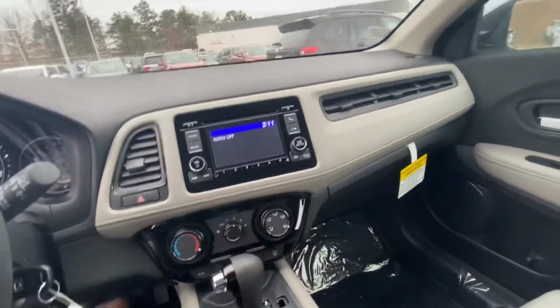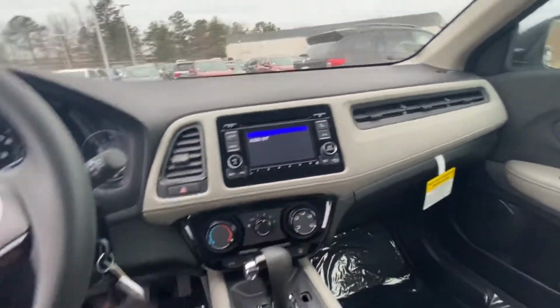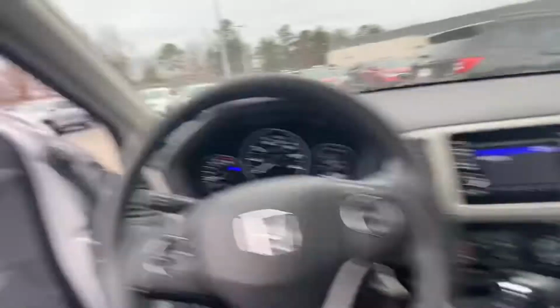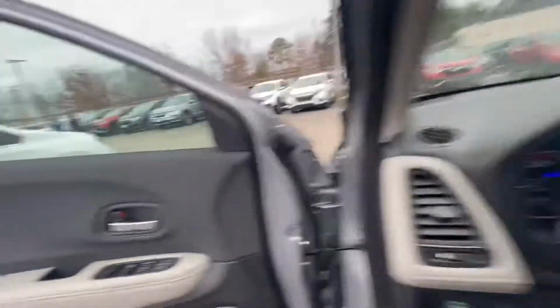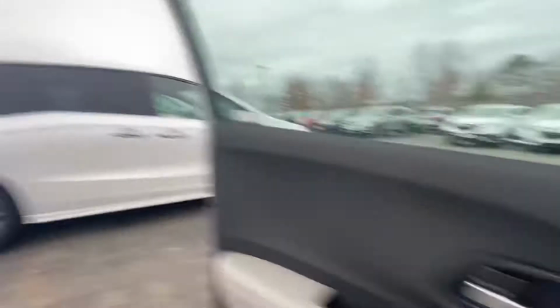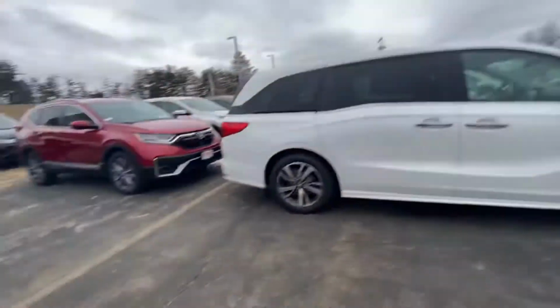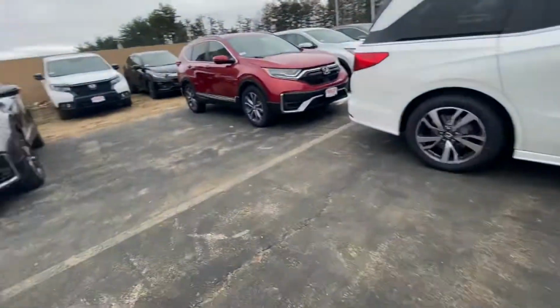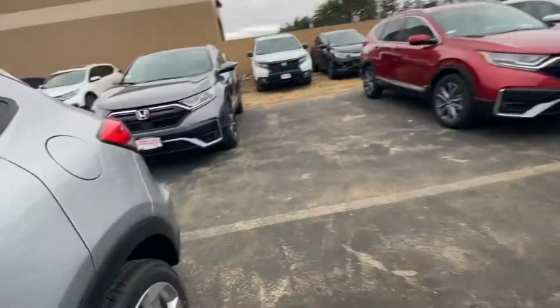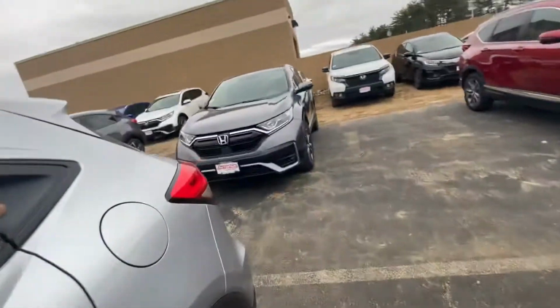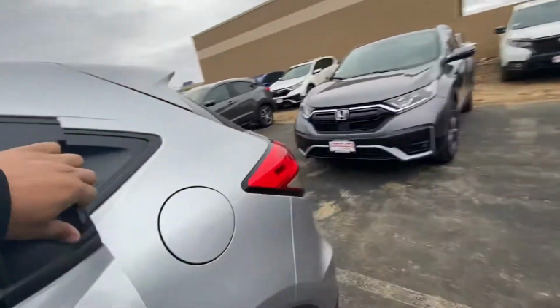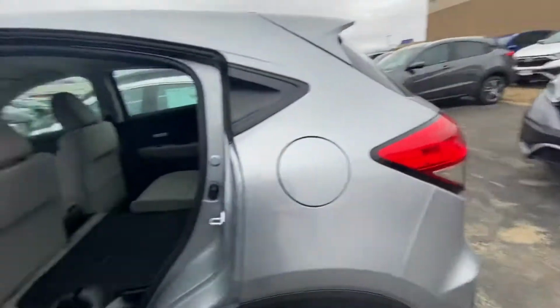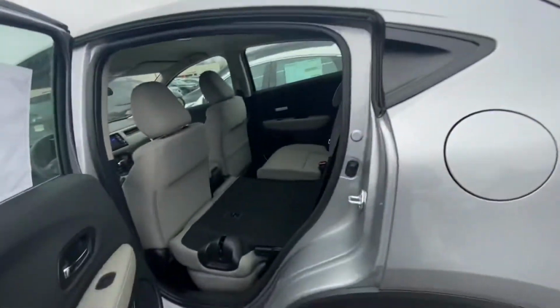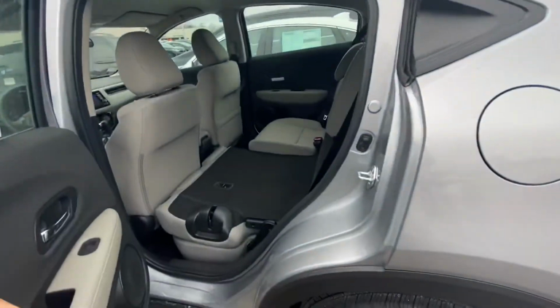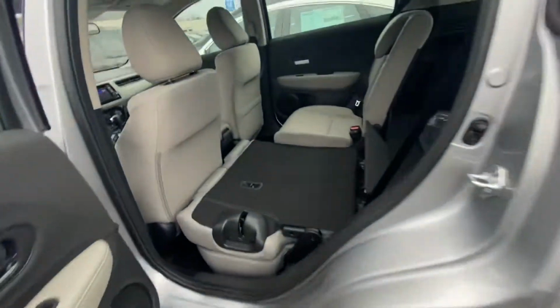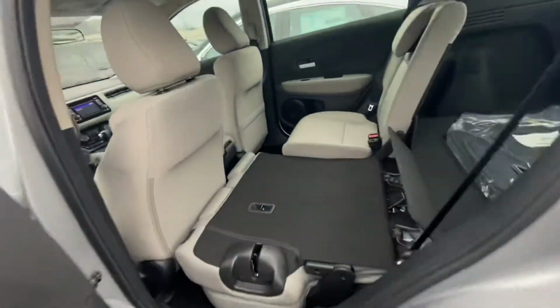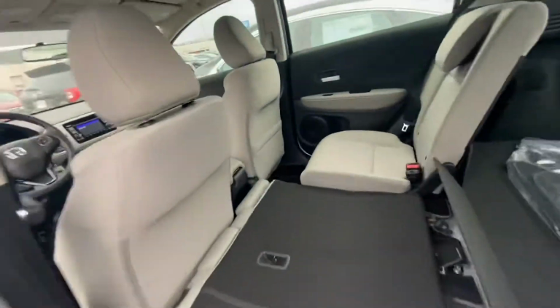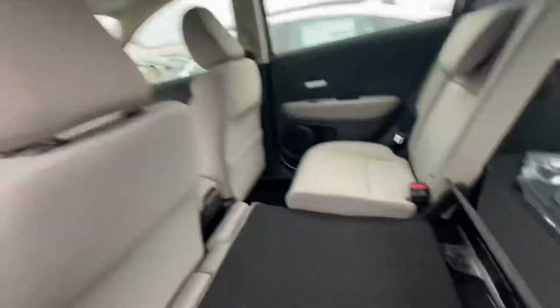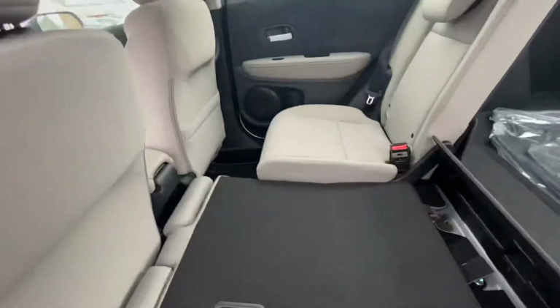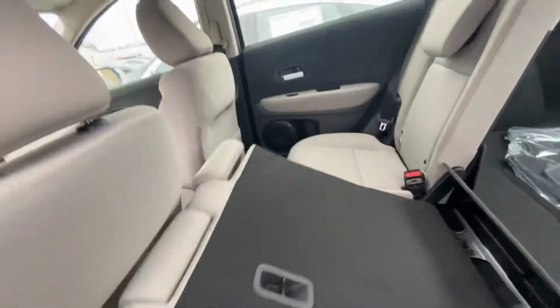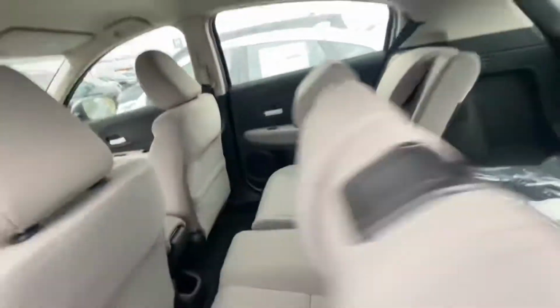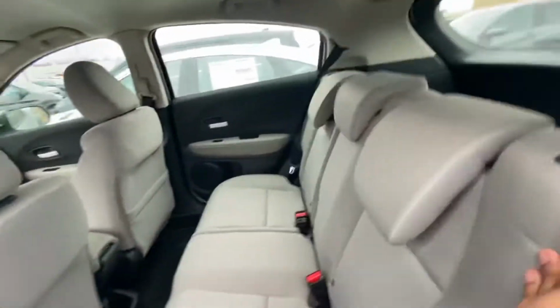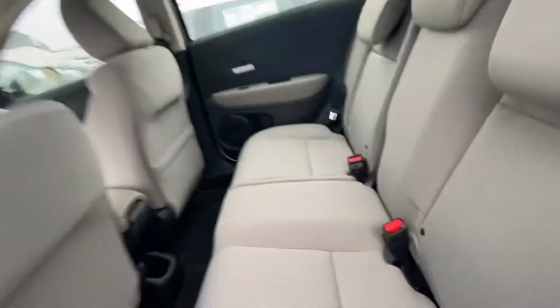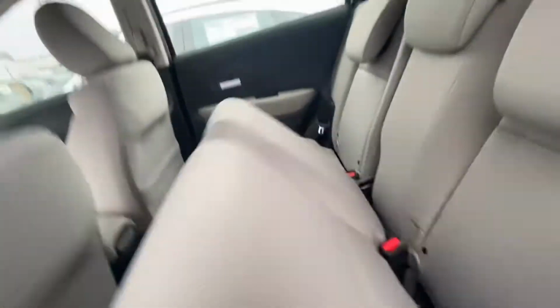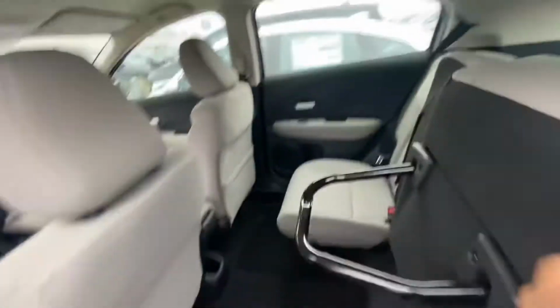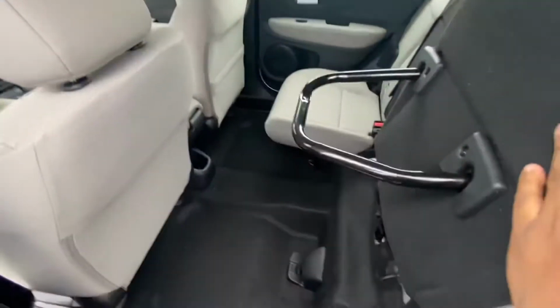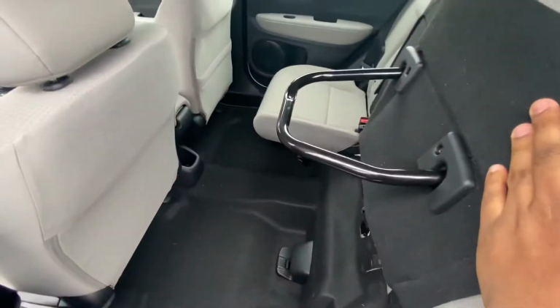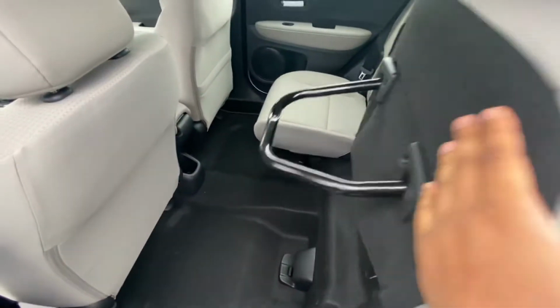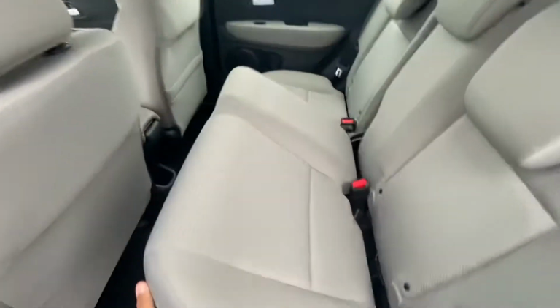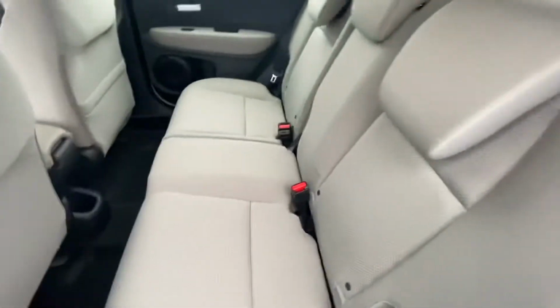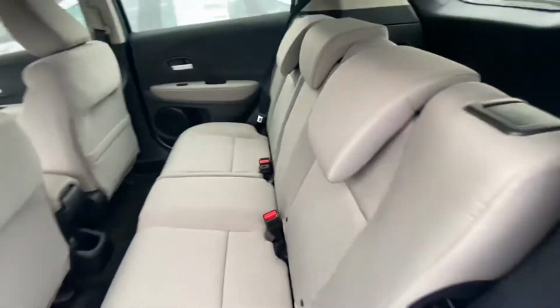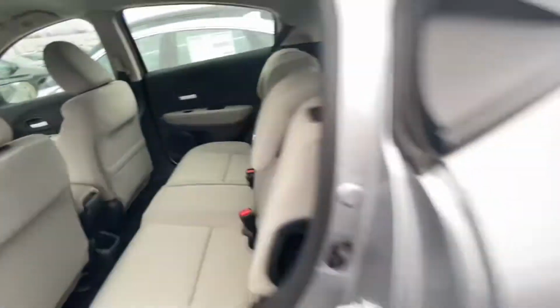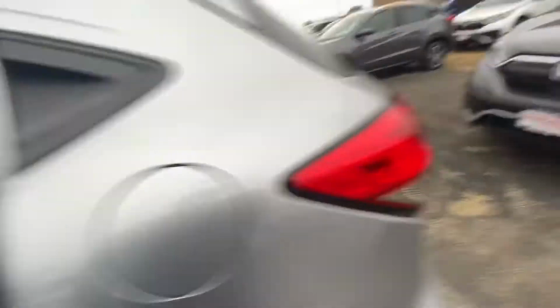Gonna go to the back seat — we have 40/60 split seats. As easy as that, gonna put it up, or you can put it up this way and get some space right there. Gonna go to the trunk now.